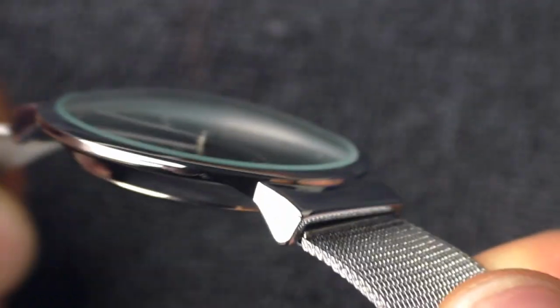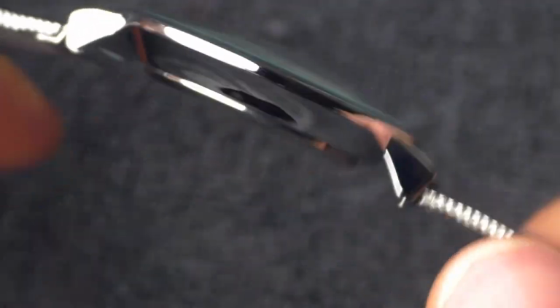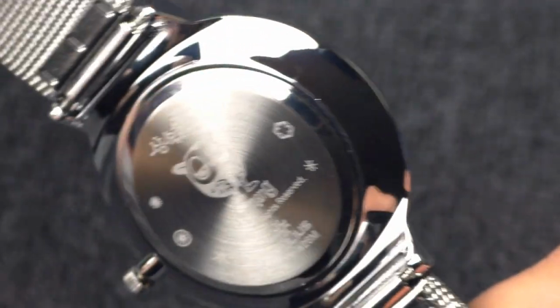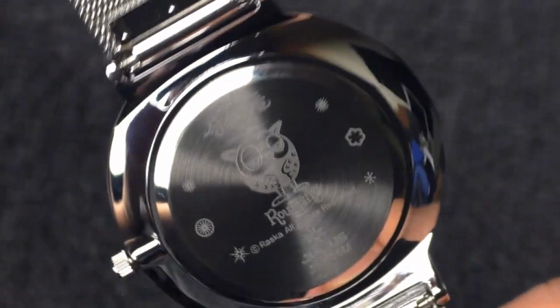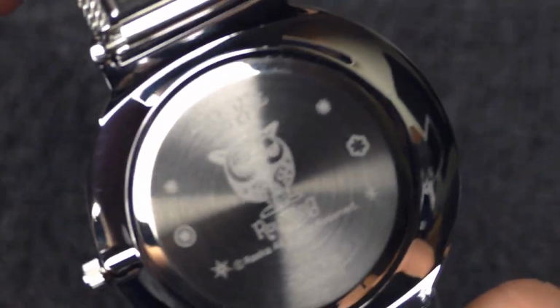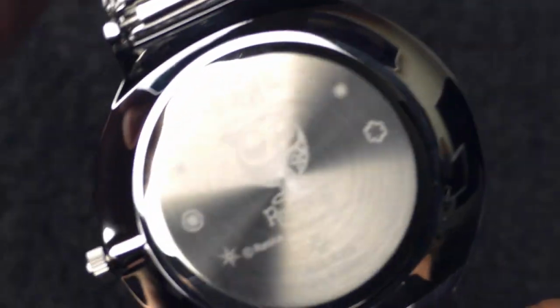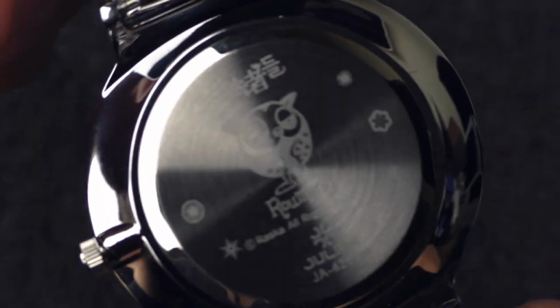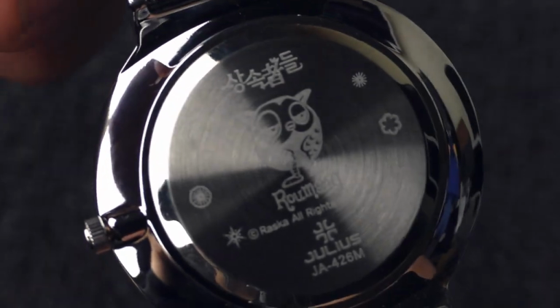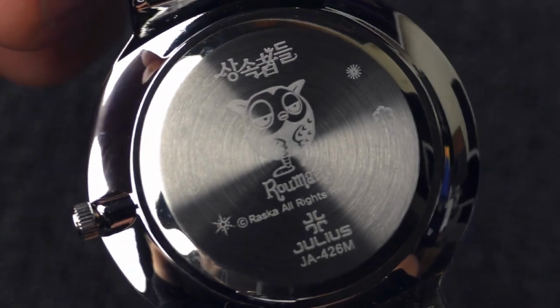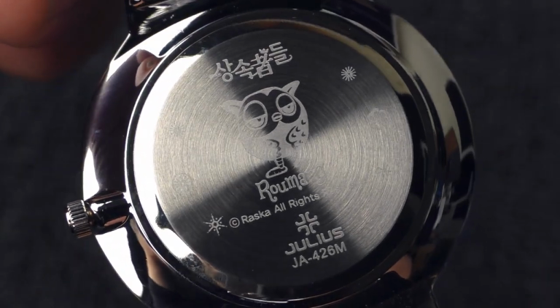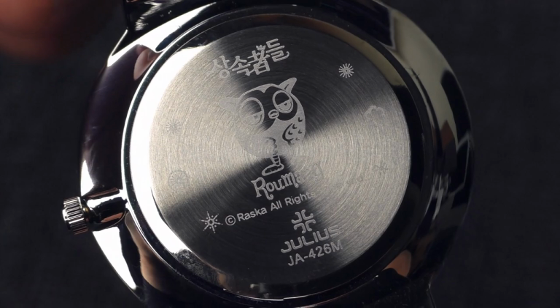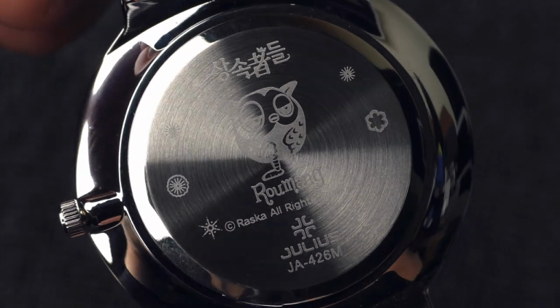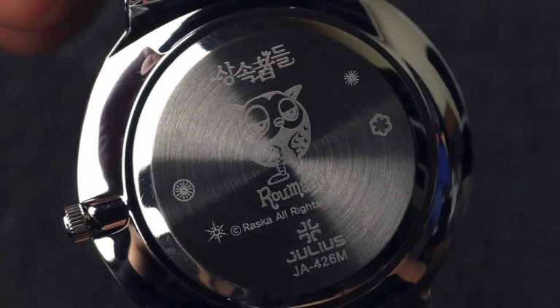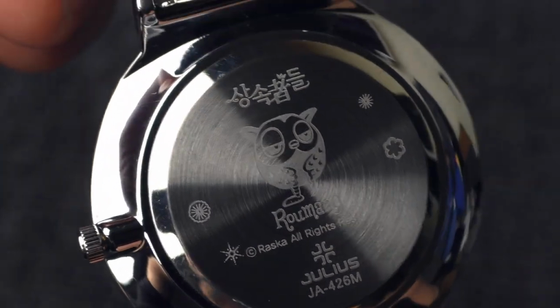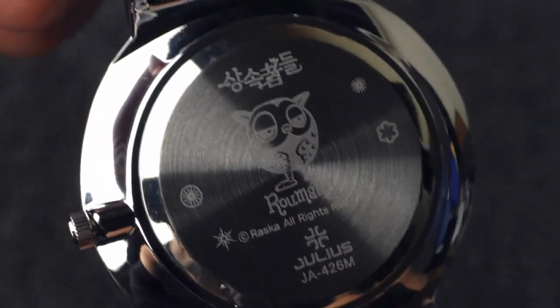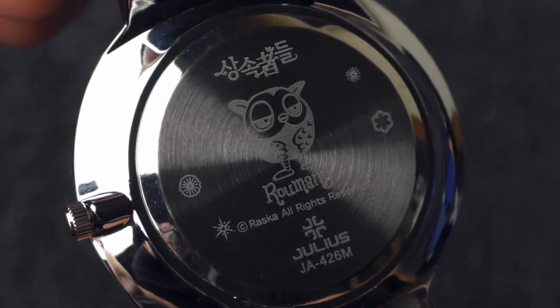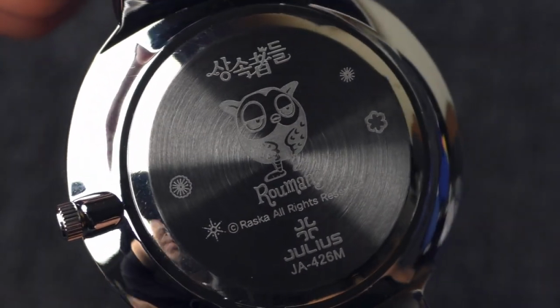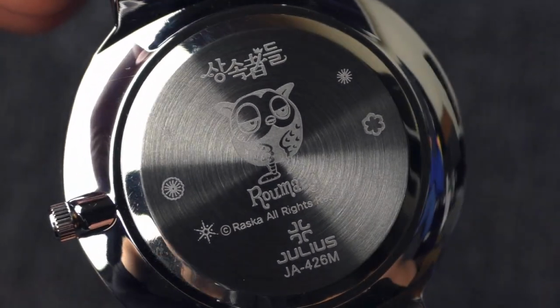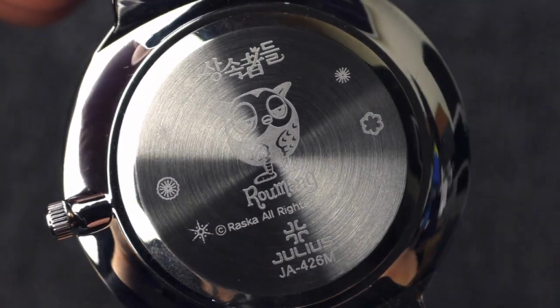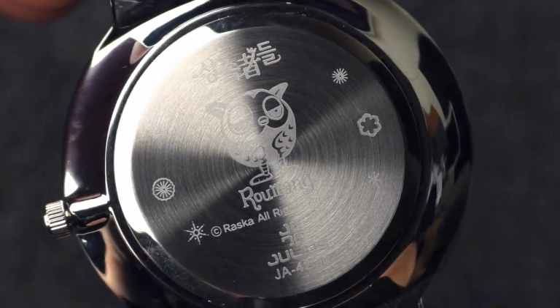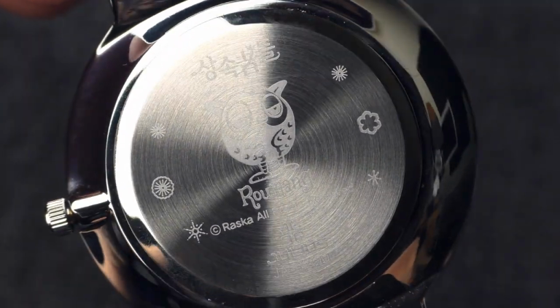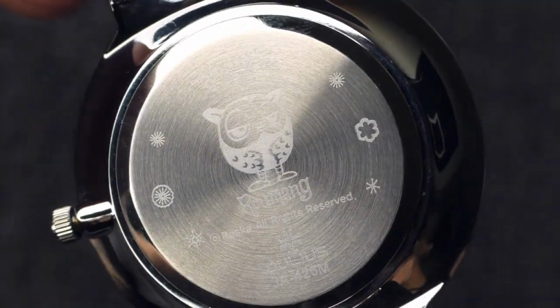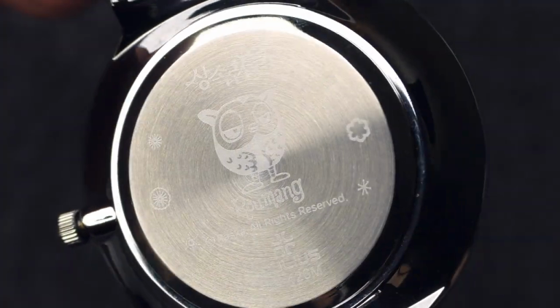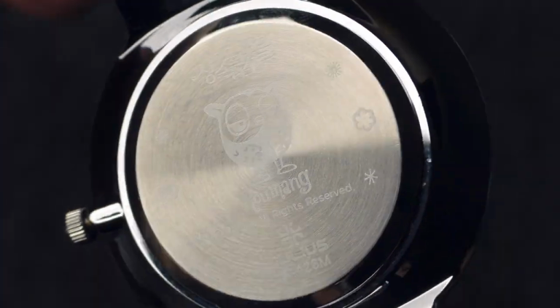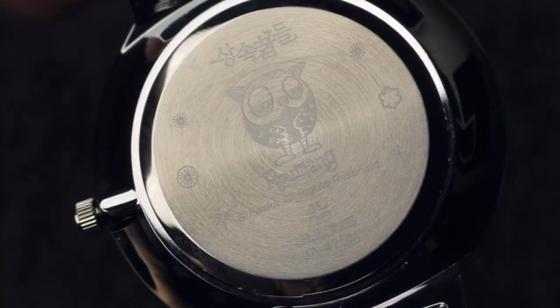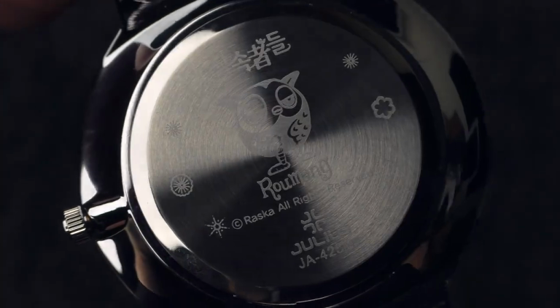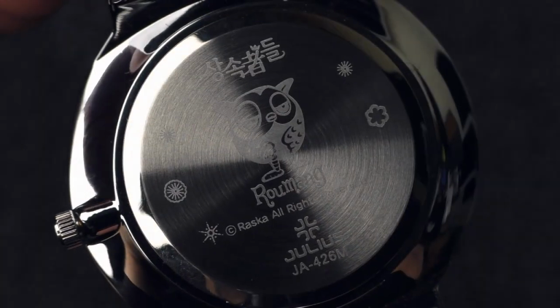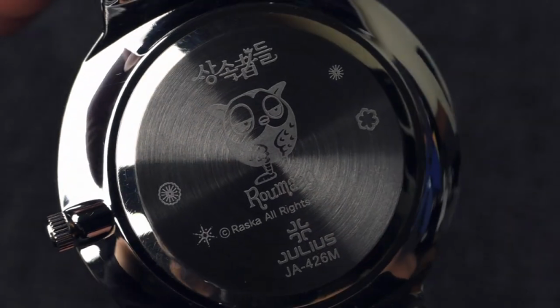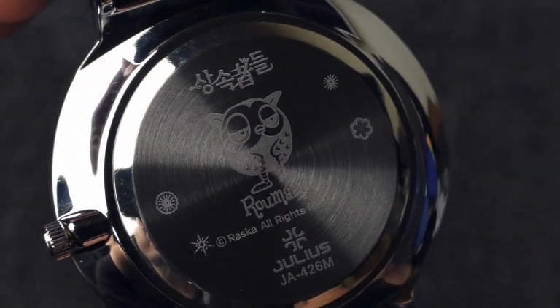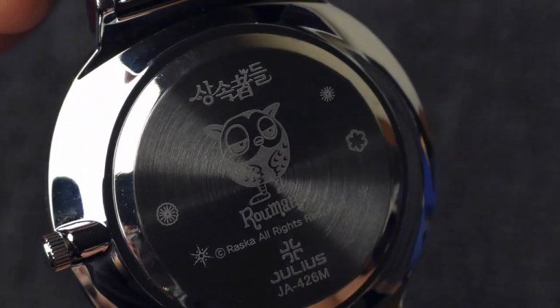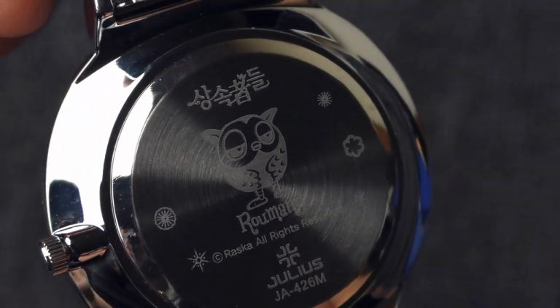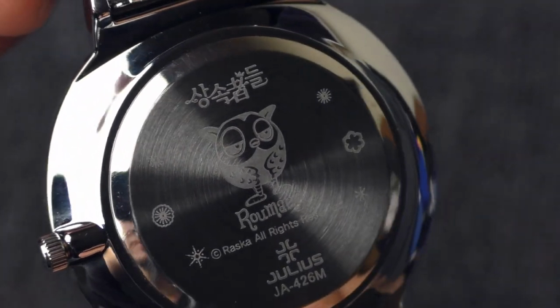Such a nice watch. I'm really impressed by this watch. How is the back case? Nice — very nice engraving of this owl. Everything about this watch is just so beautiful.